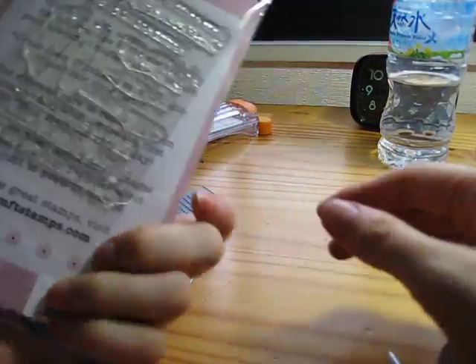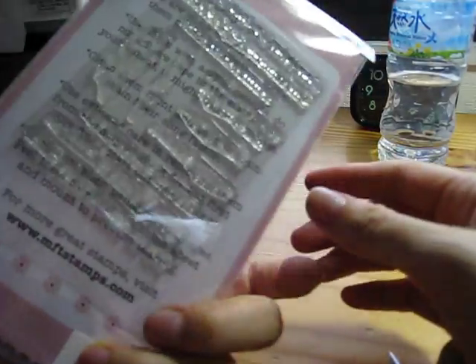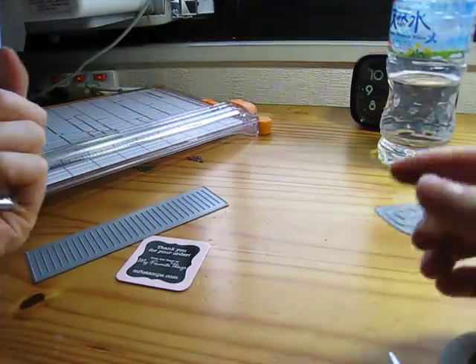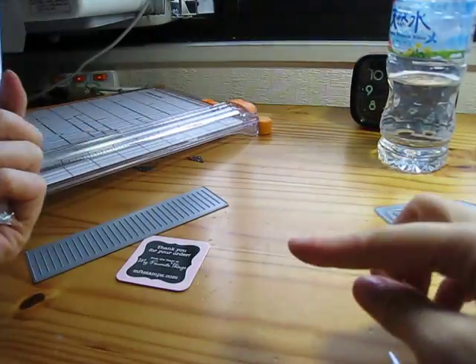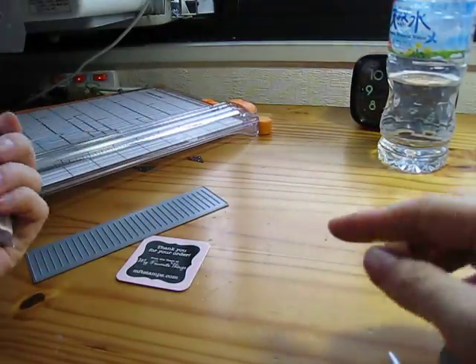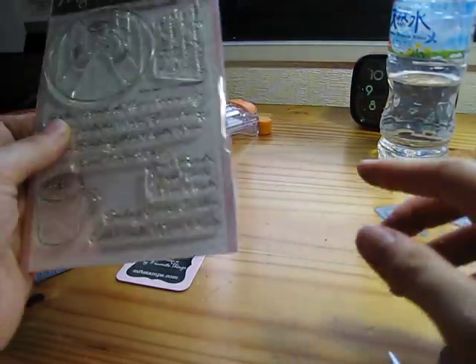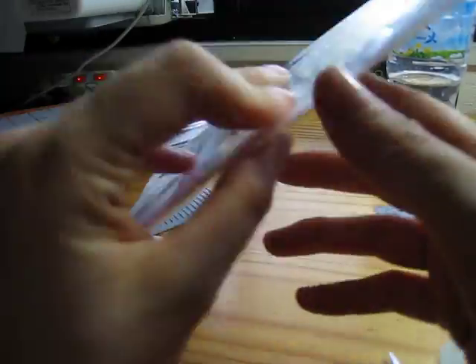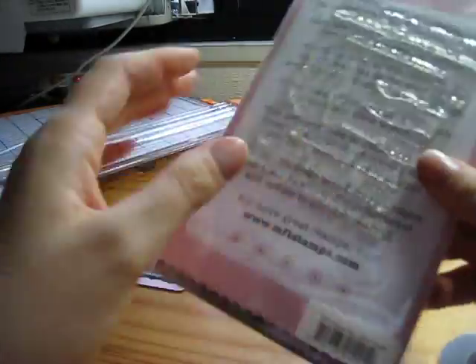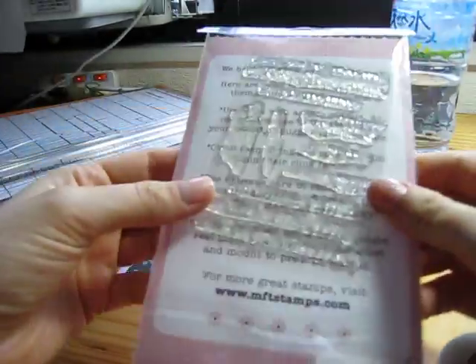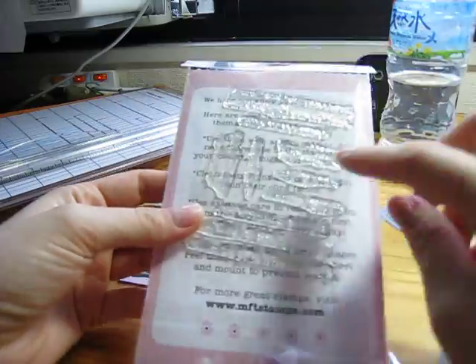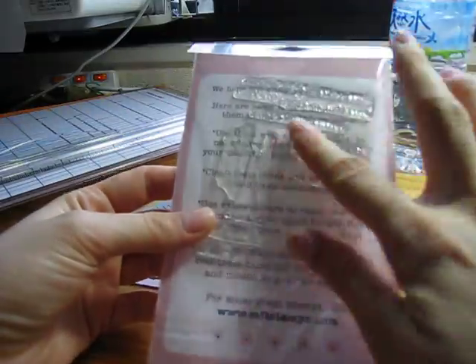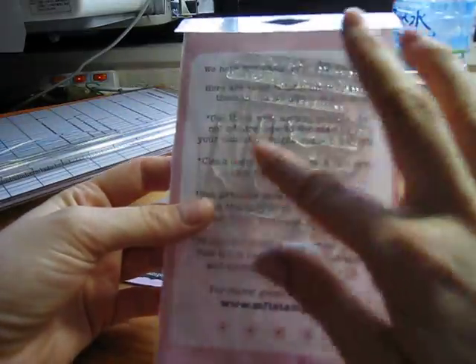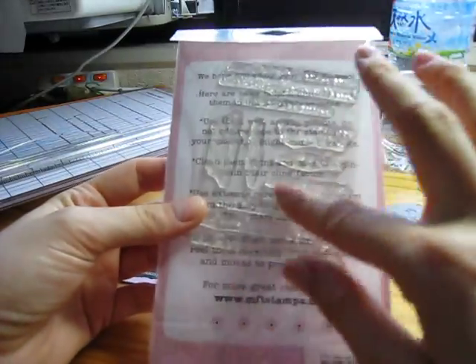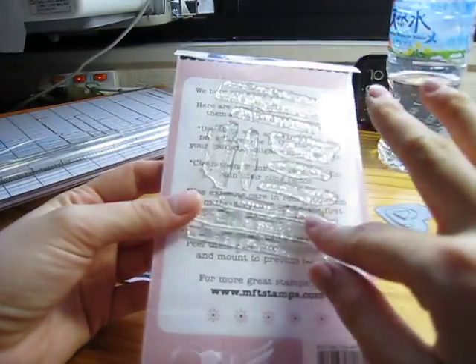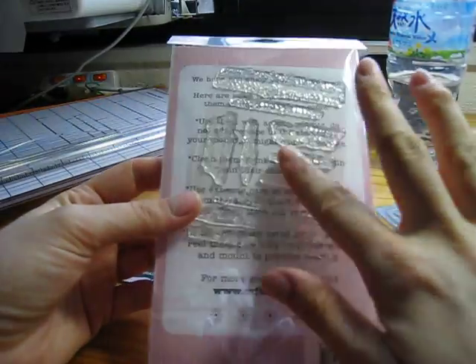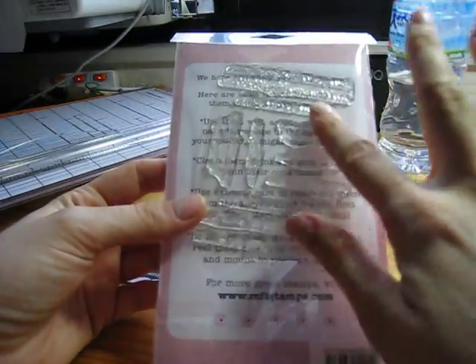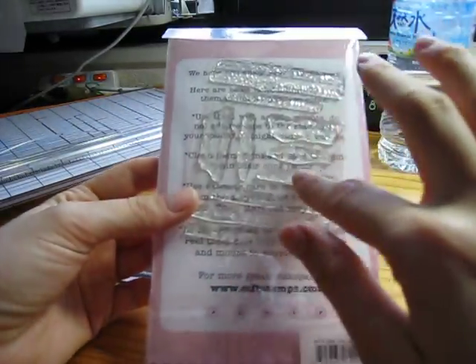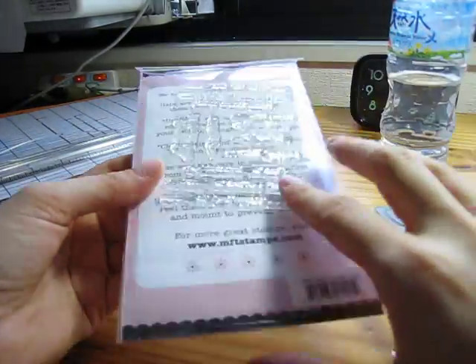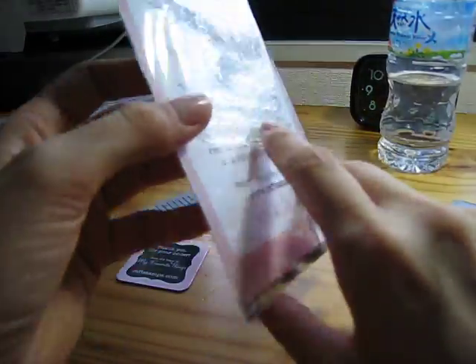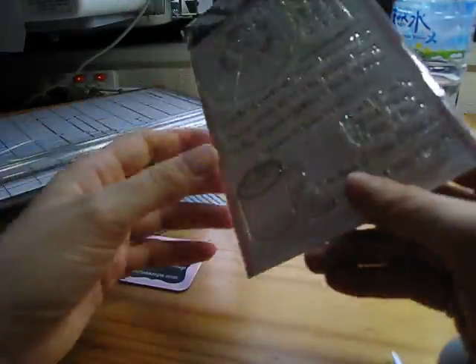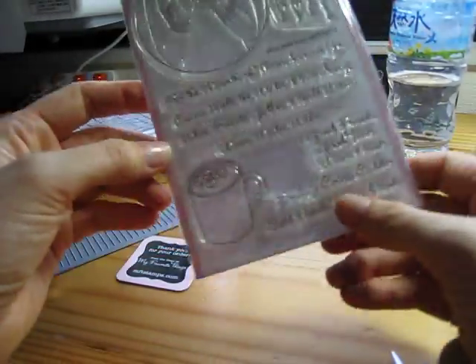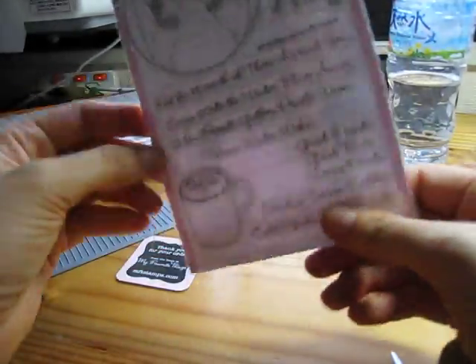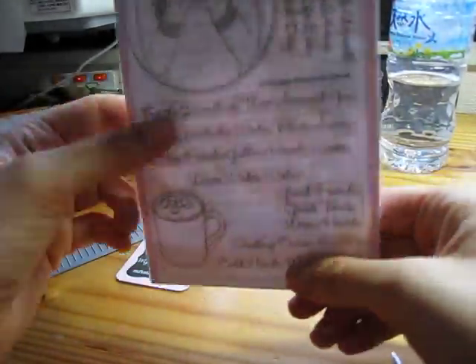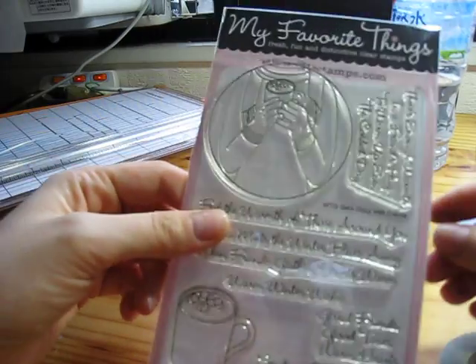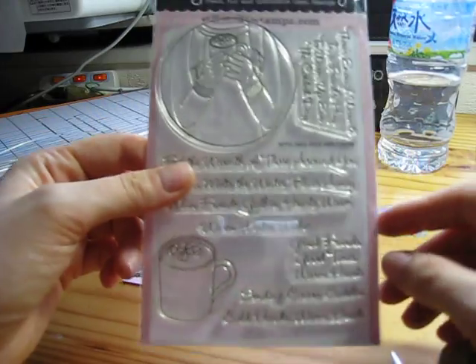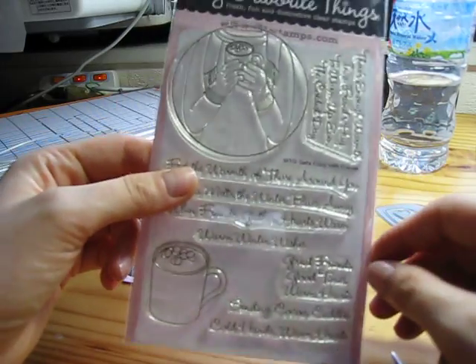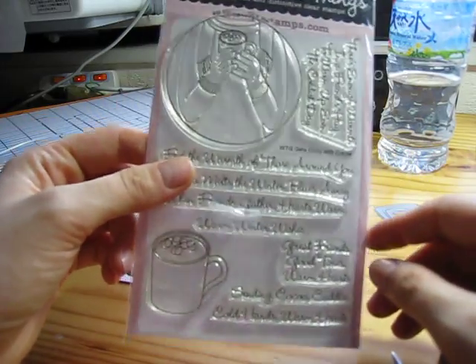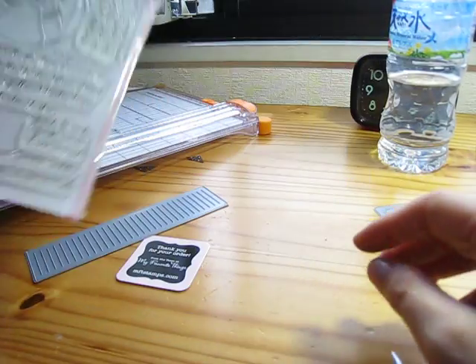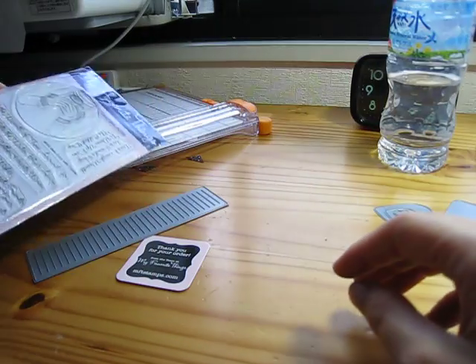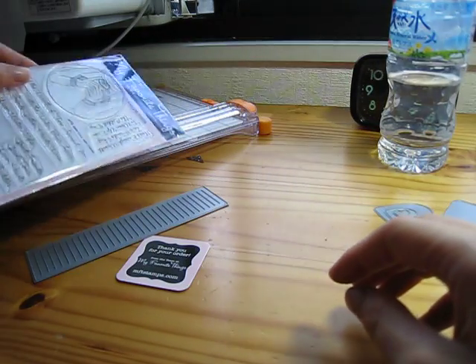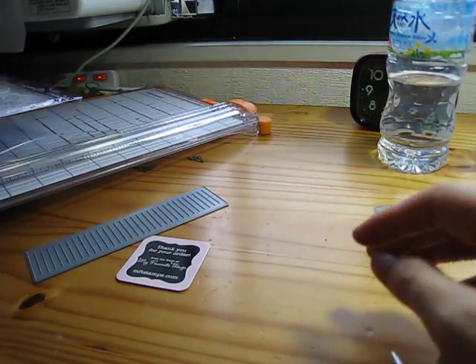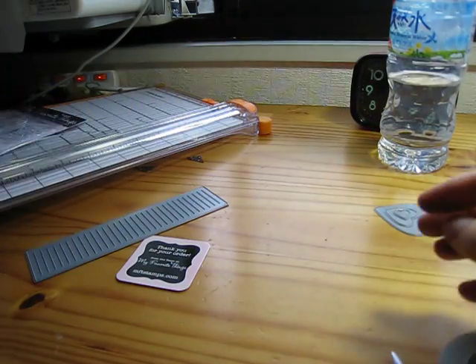Because I got the VIP set, it comes with extra holiday things as well. So lucky me - I'm excited! I can't wait to use that with my new flower die.